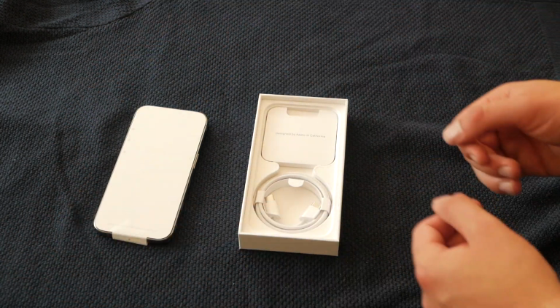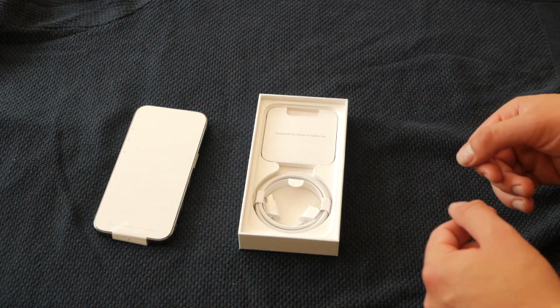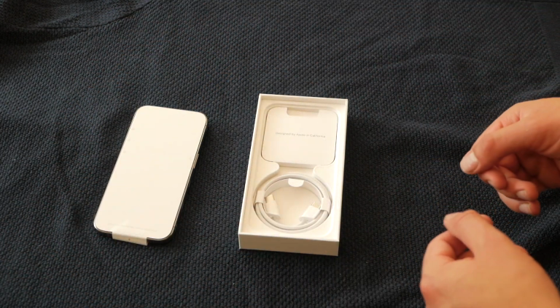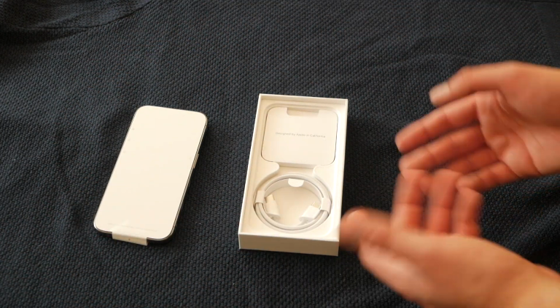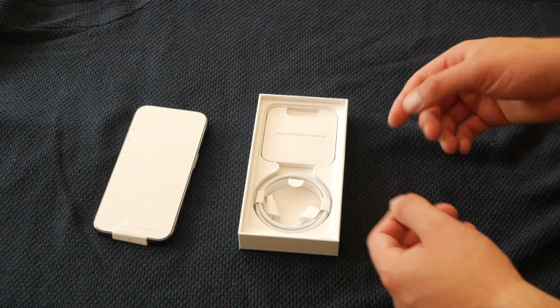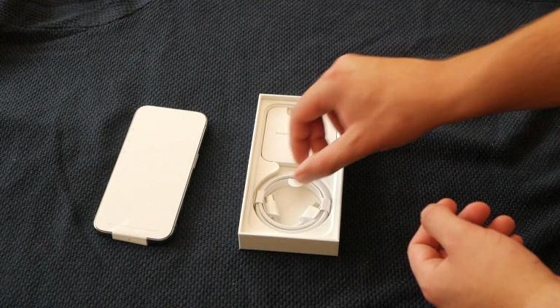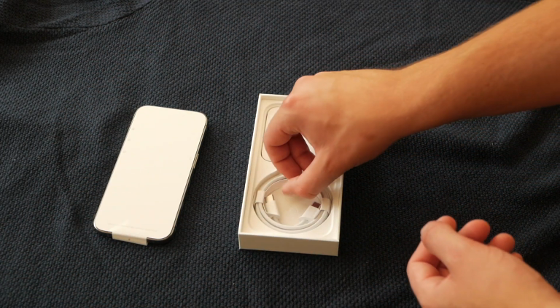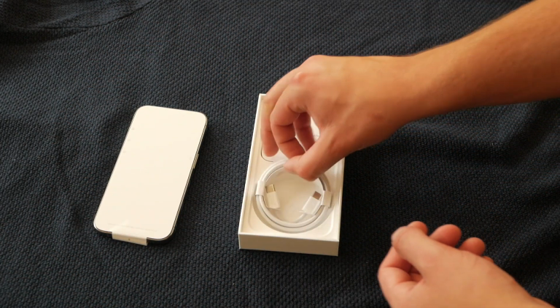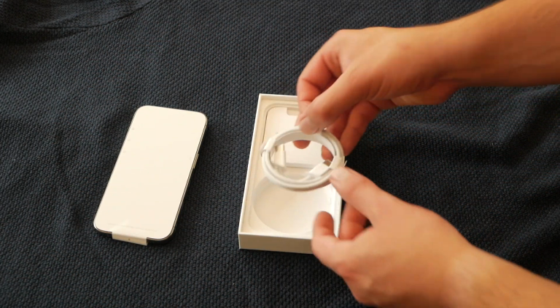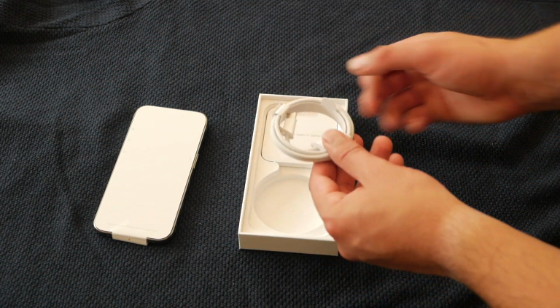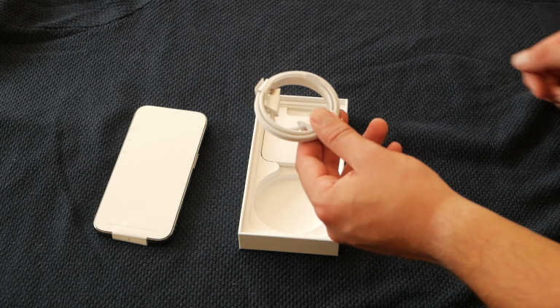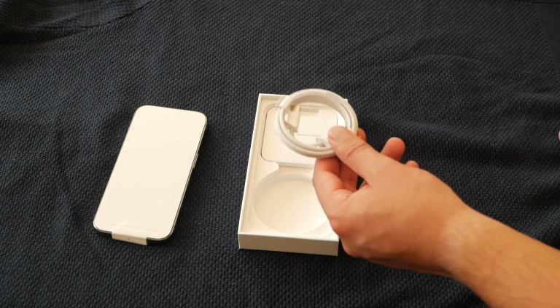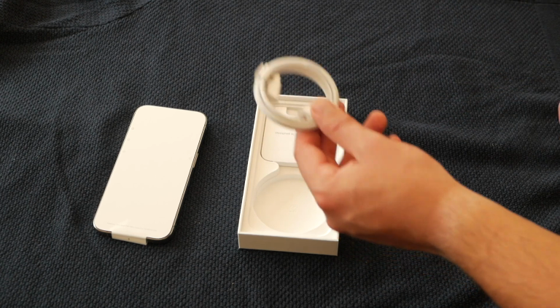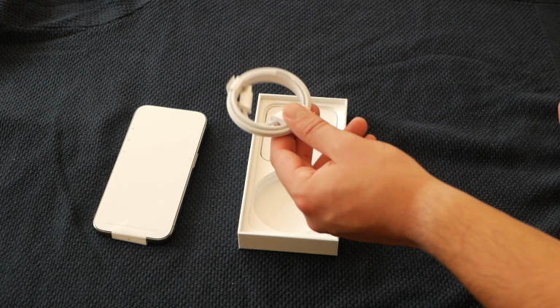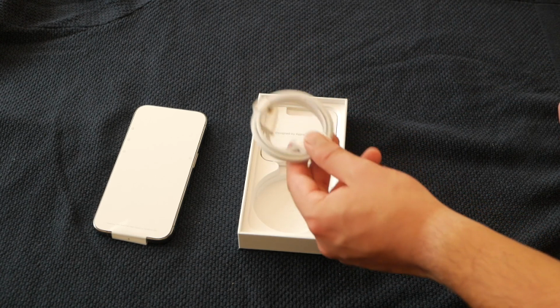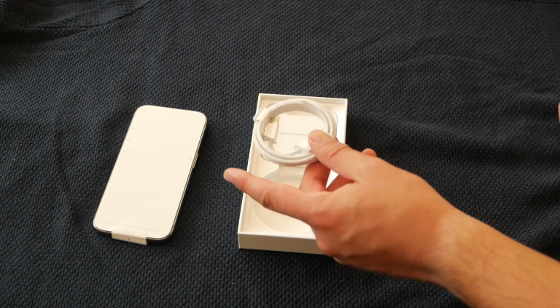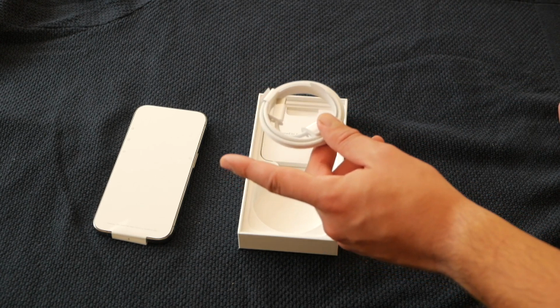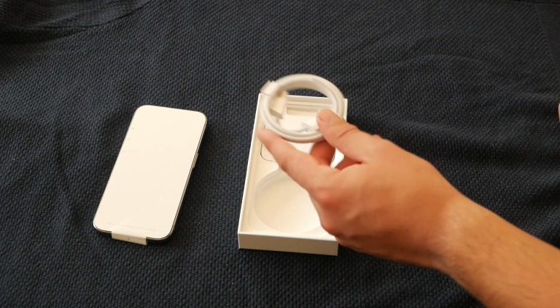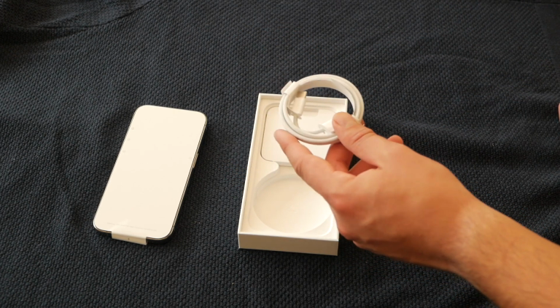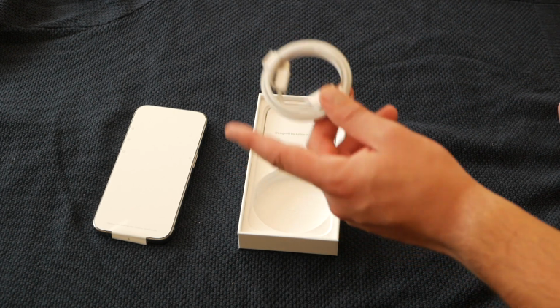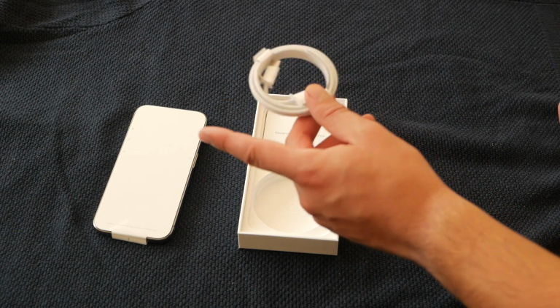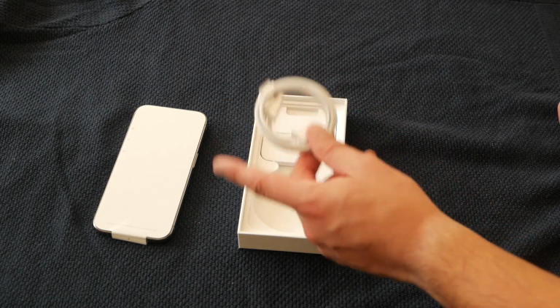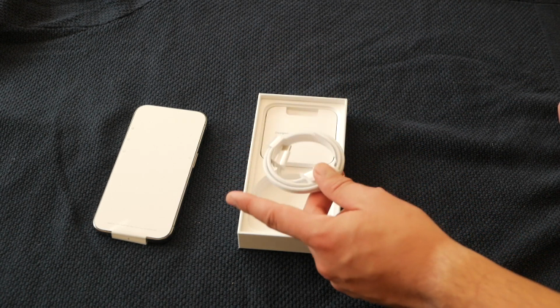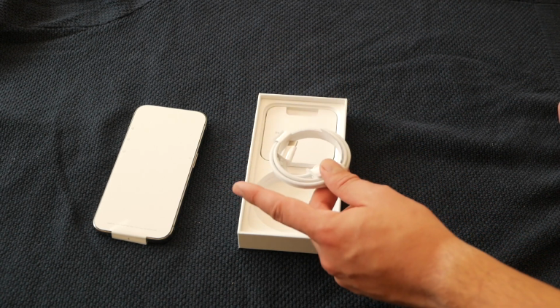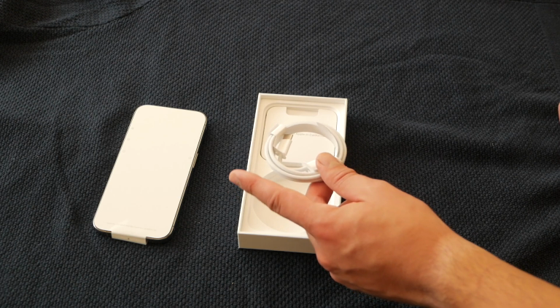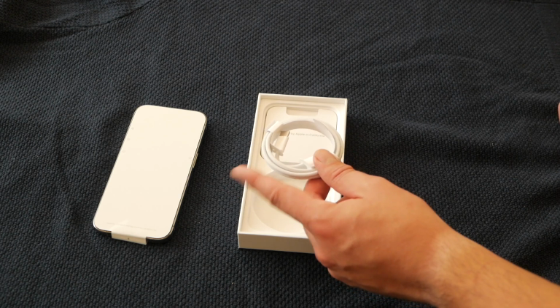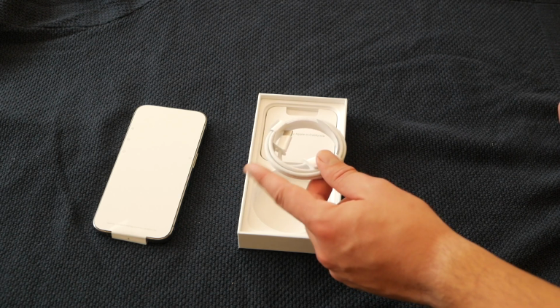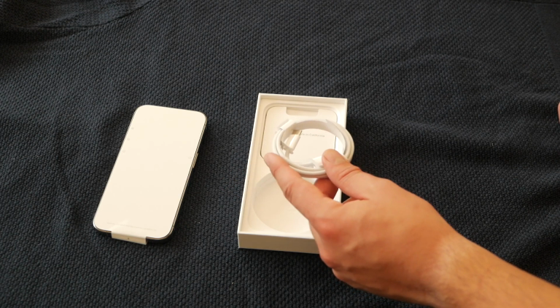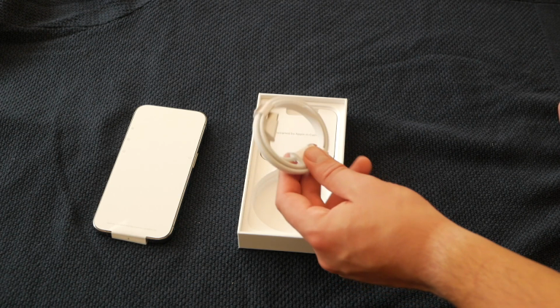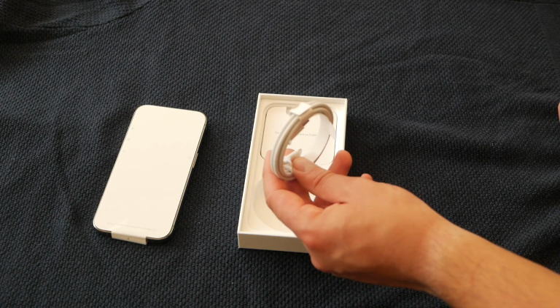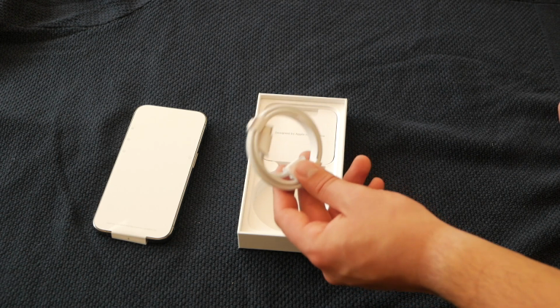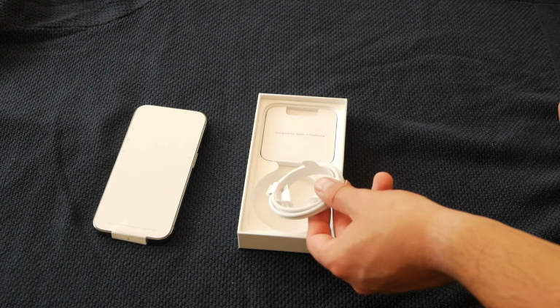In terms of accessories — yeah — we've got the braided cable. Probably not going to use this, unless in the car. But I think I've already got a USB-C, so this can stay in there — because otherwise it's just going to get stained.